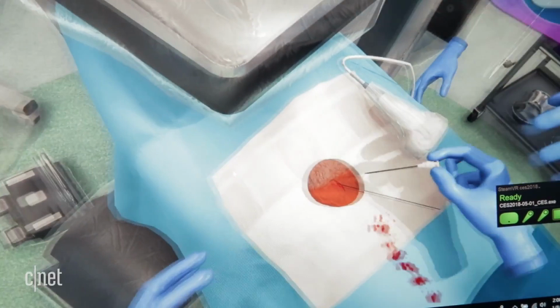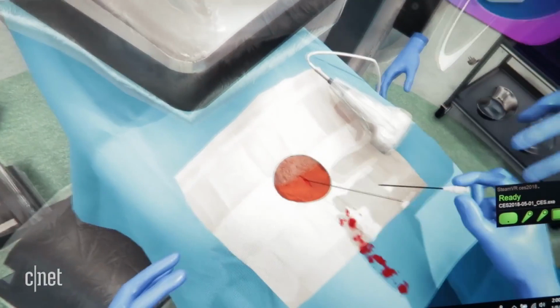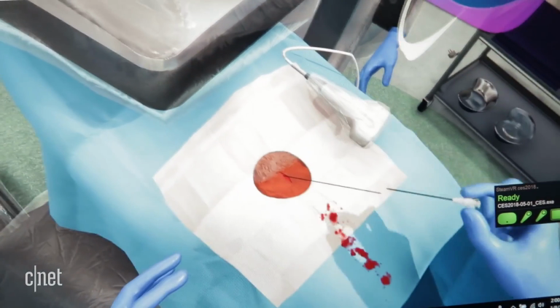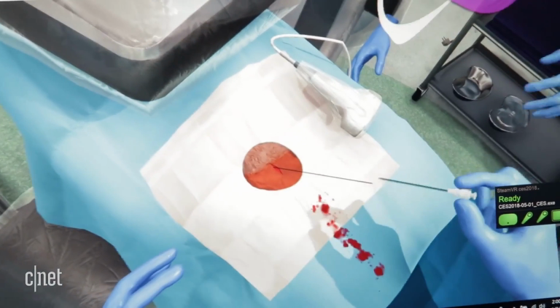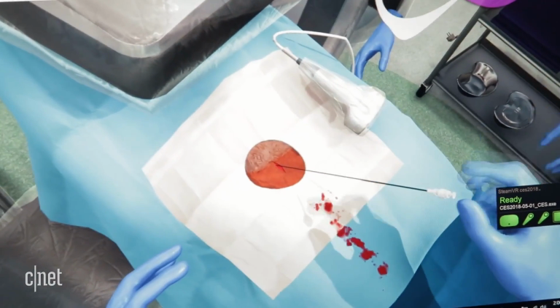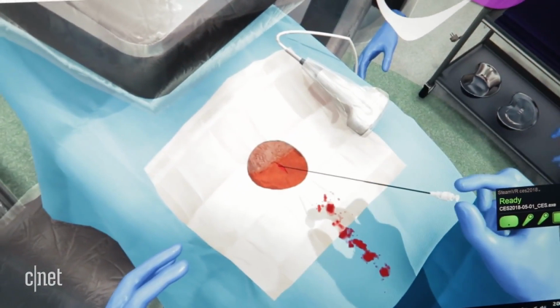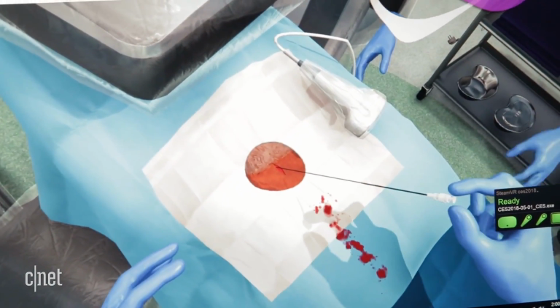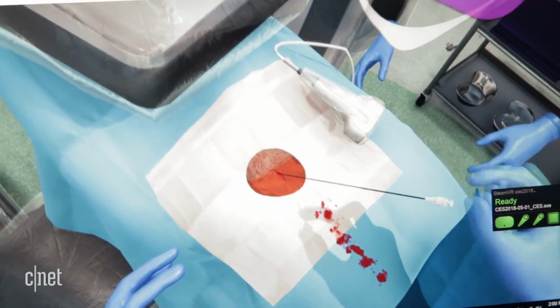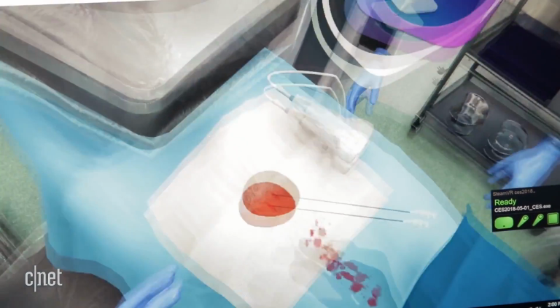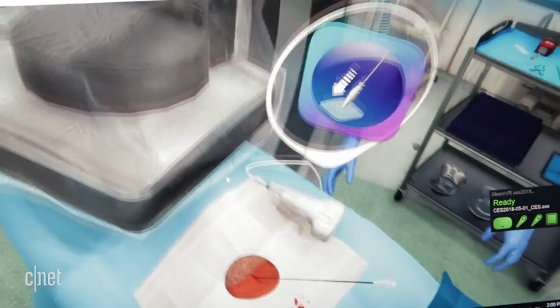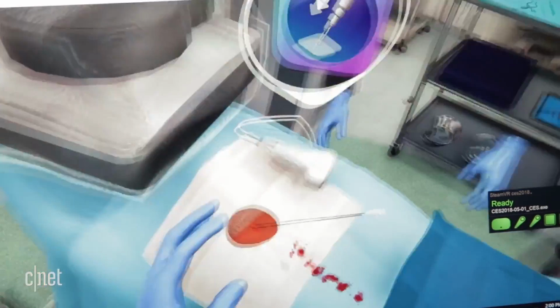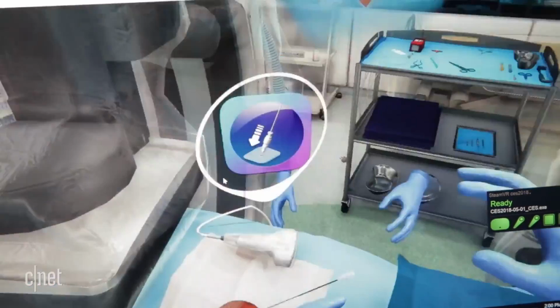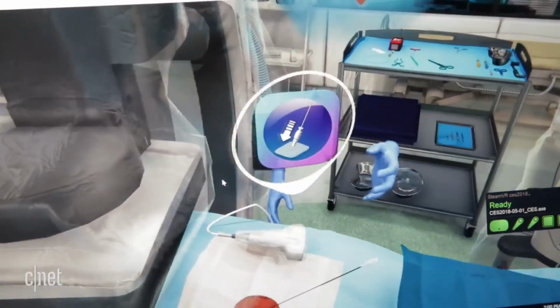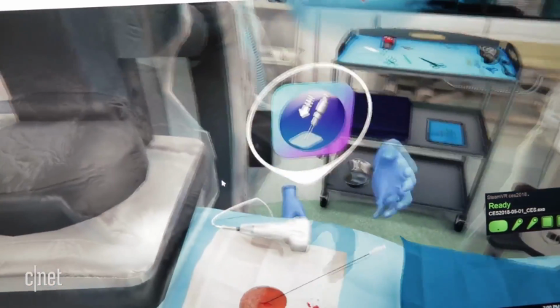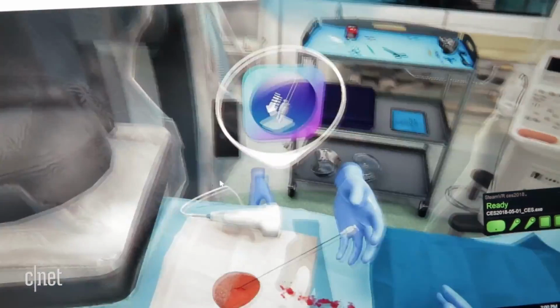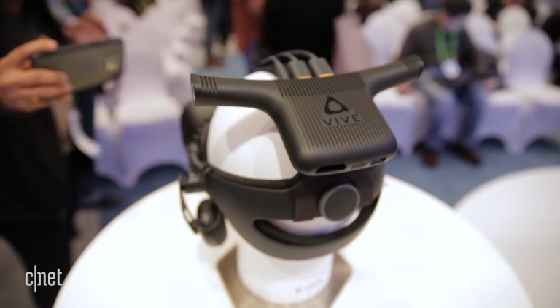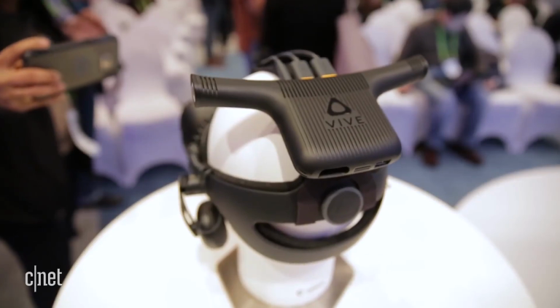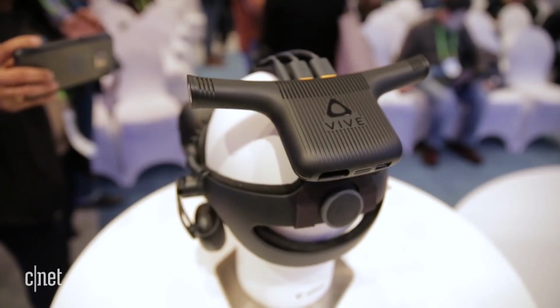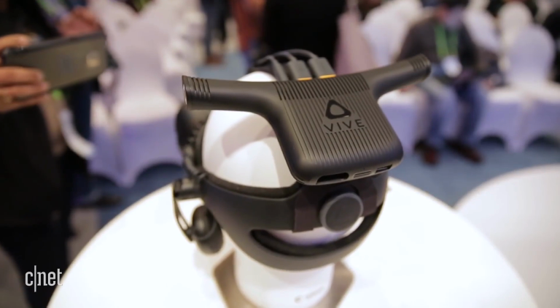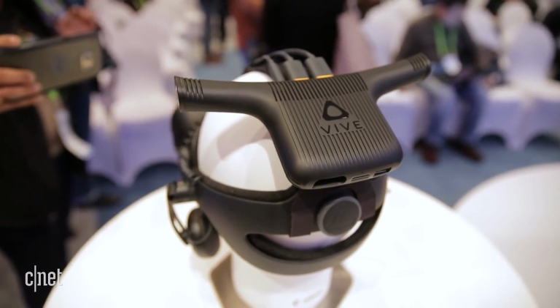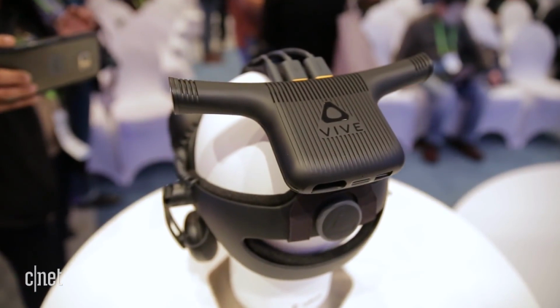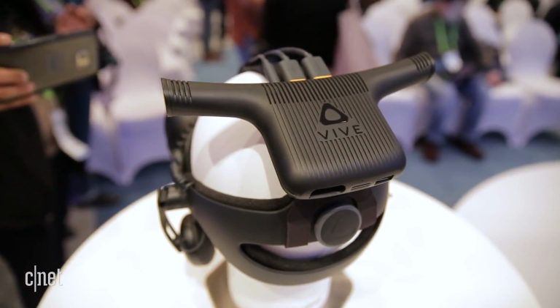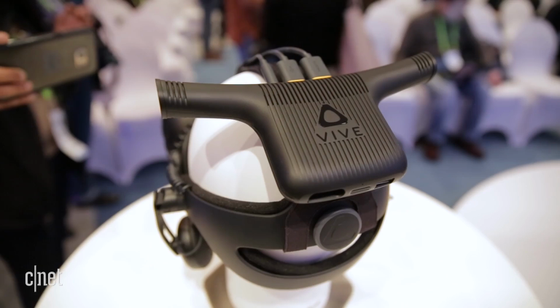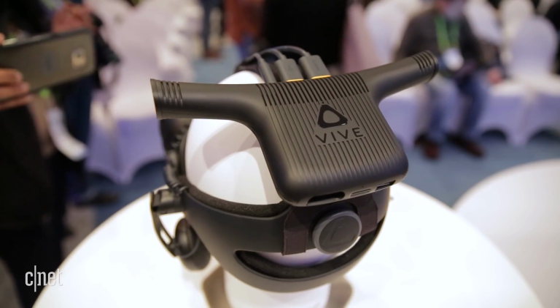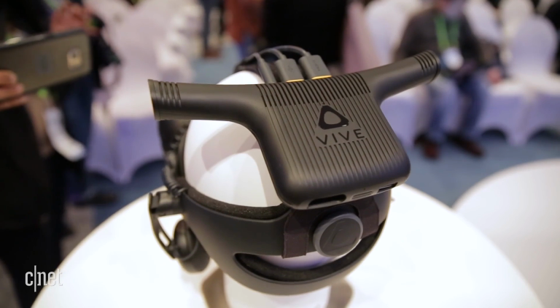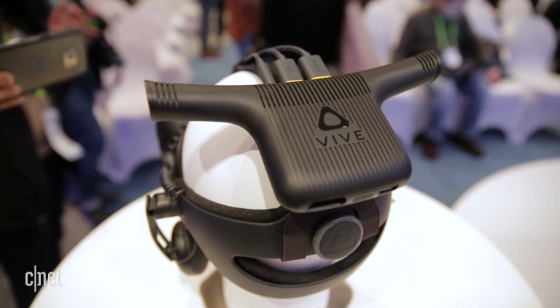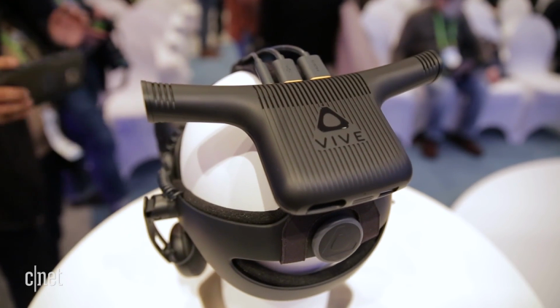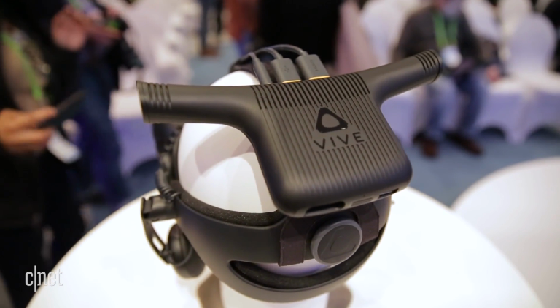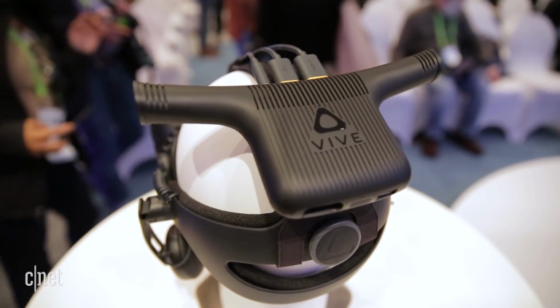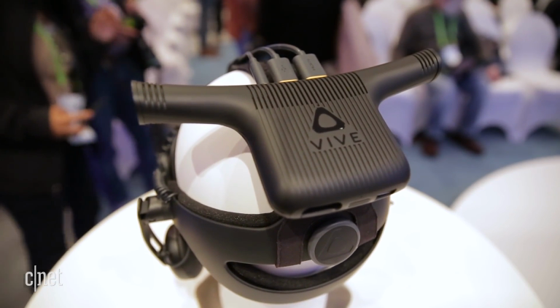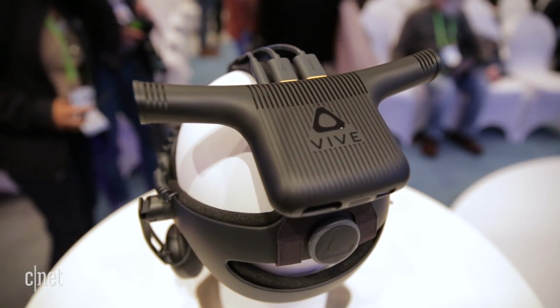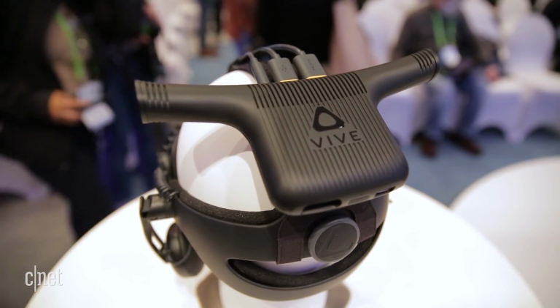It used to be that I was looking kind of through a mesh mask at a virtual world, and now it's a little bit more glassy, a little bit more like I'm actually there.